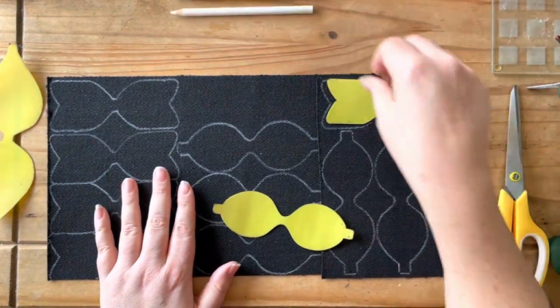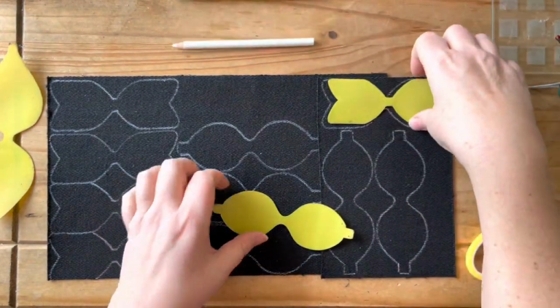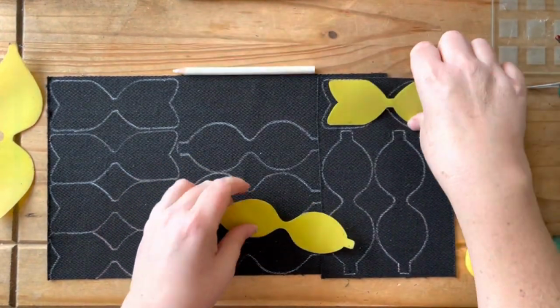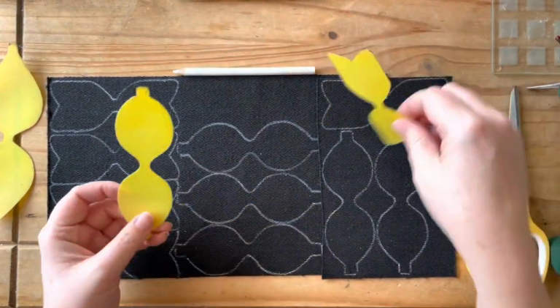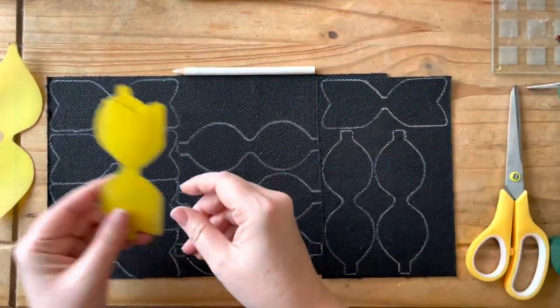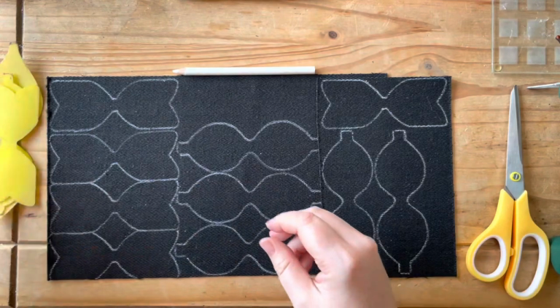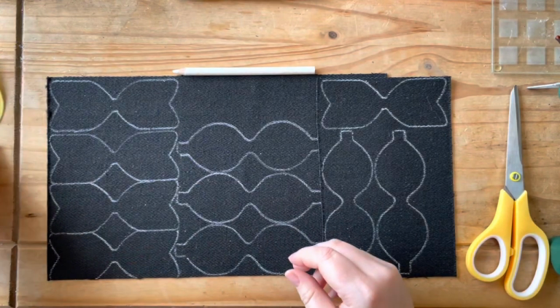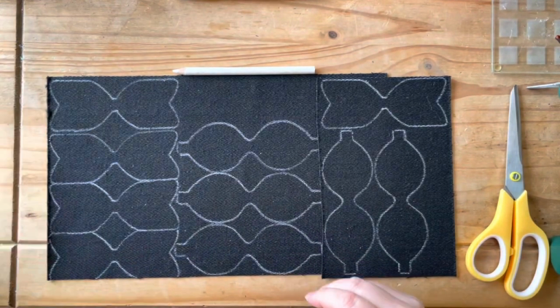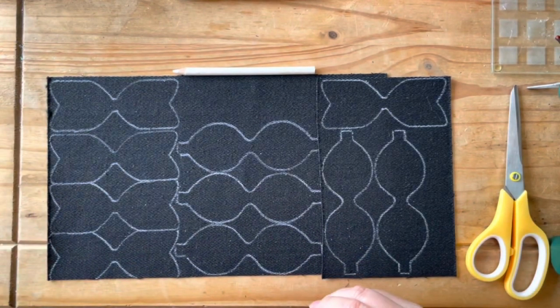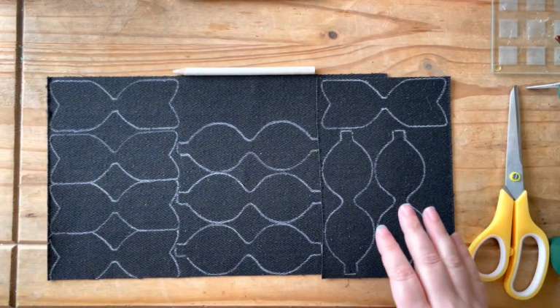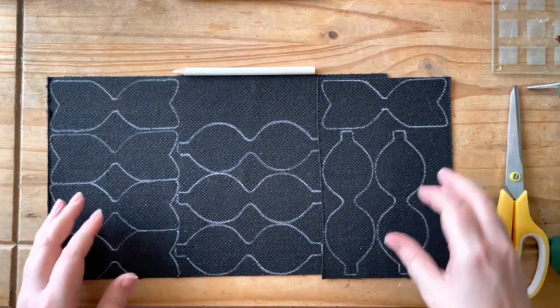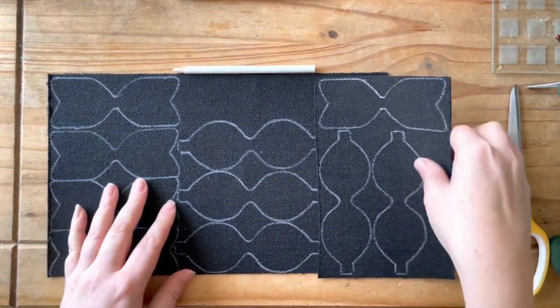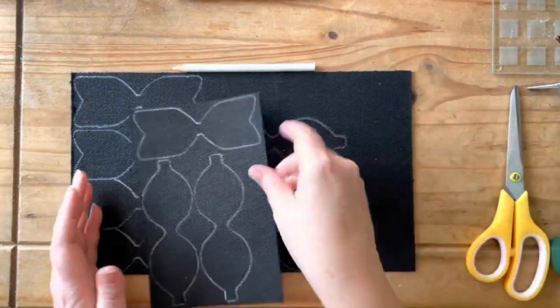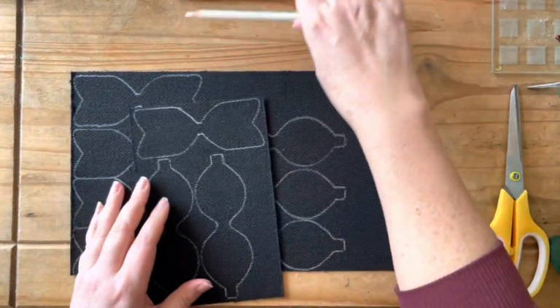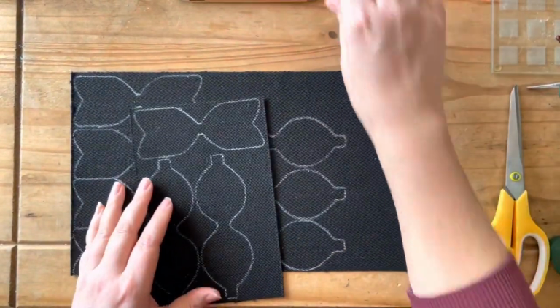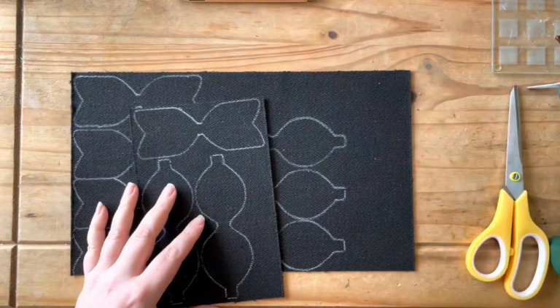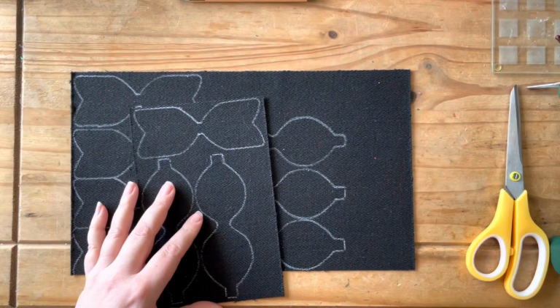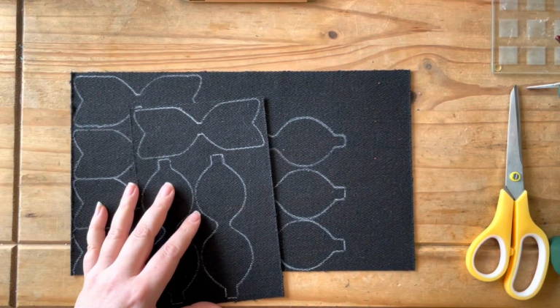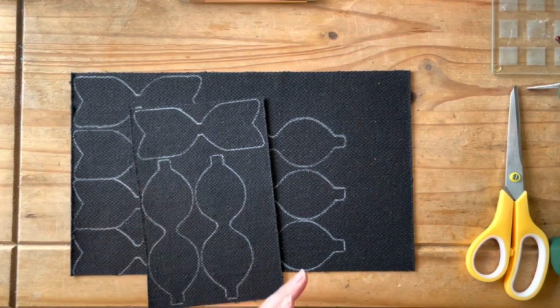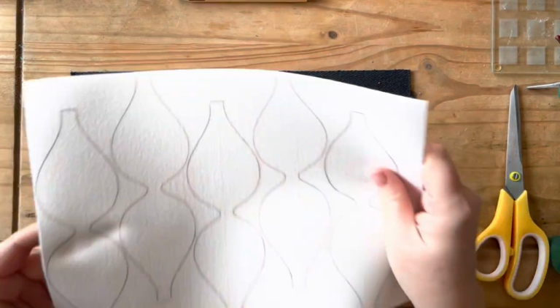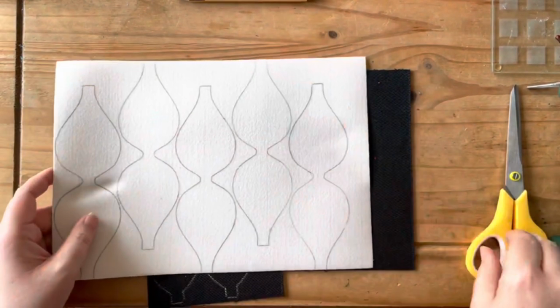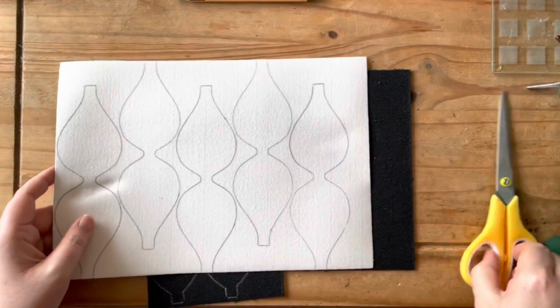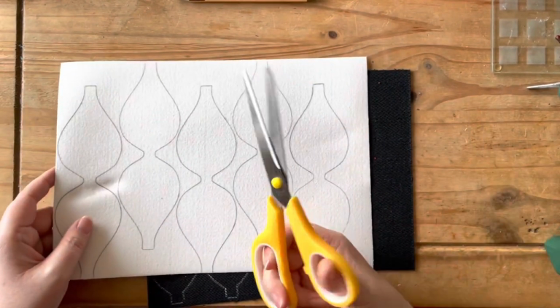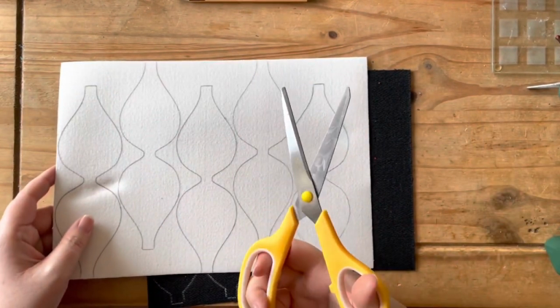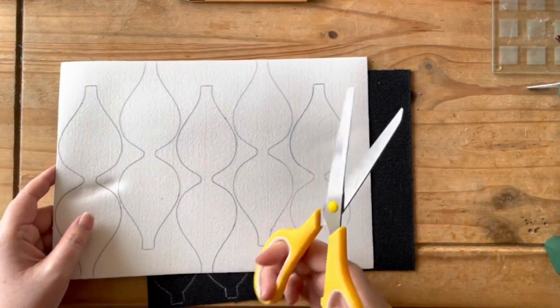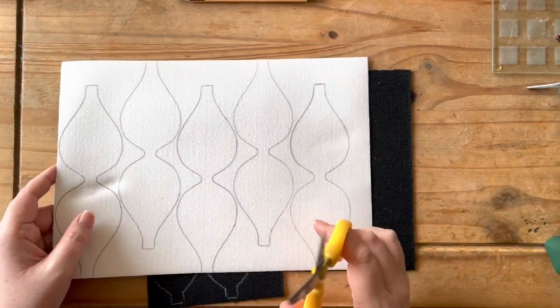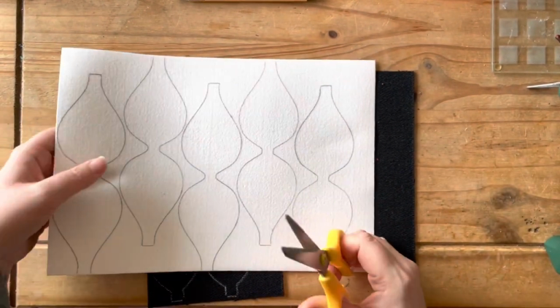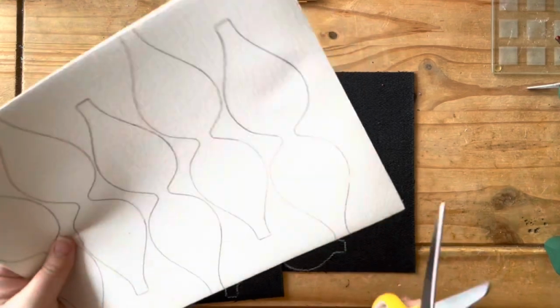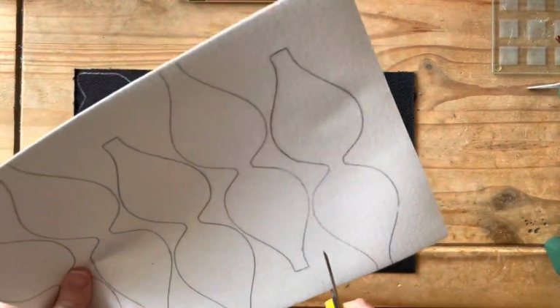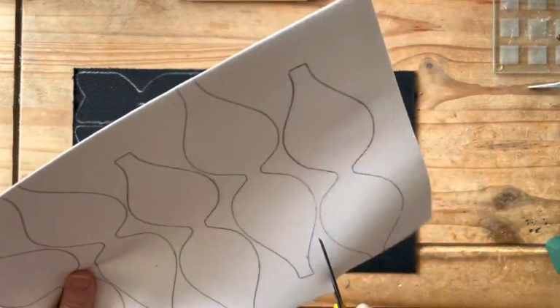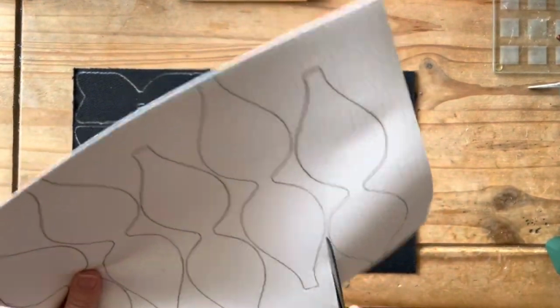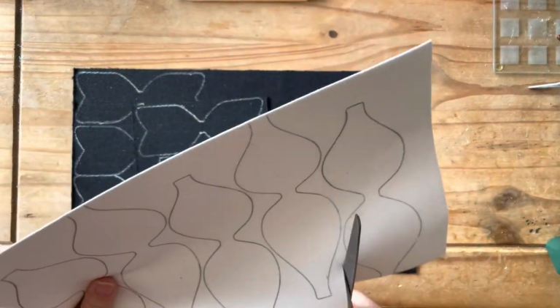So, once you've drawn around all of your templates, we need to cut them out. We're just going to get all these together — as I say, there's five of each — and we're just going to cut them all out.